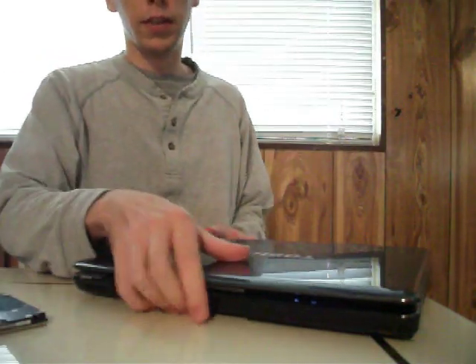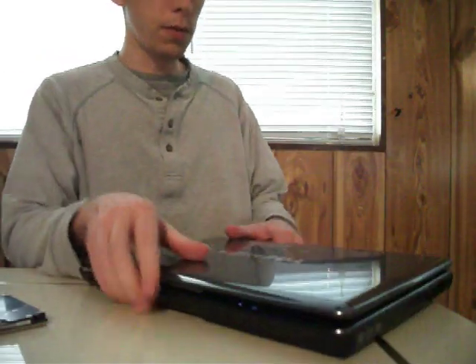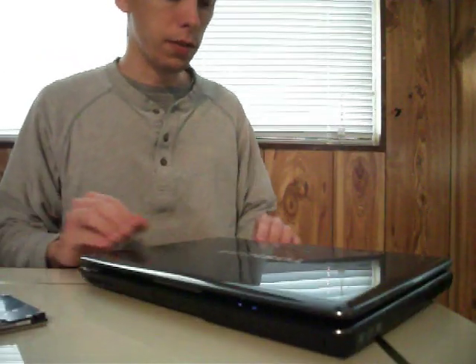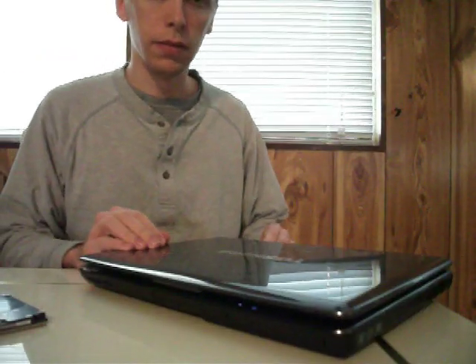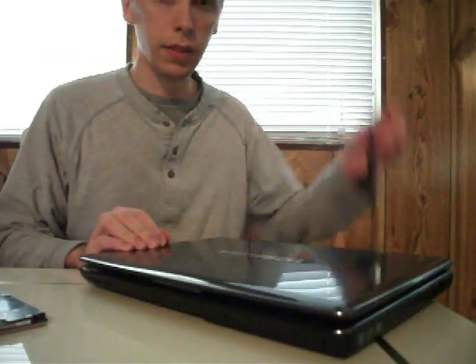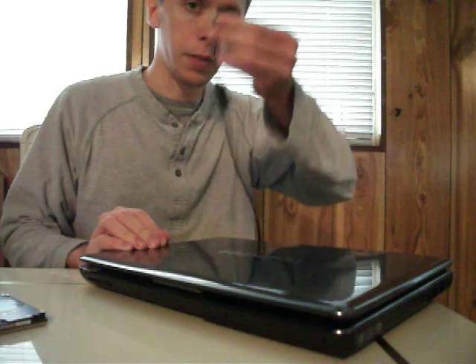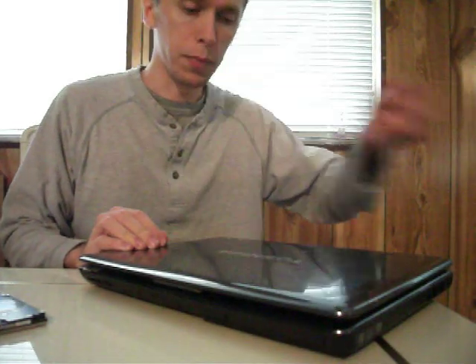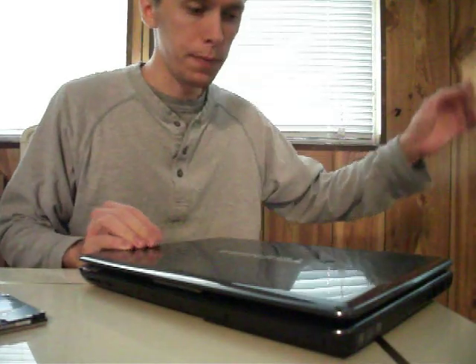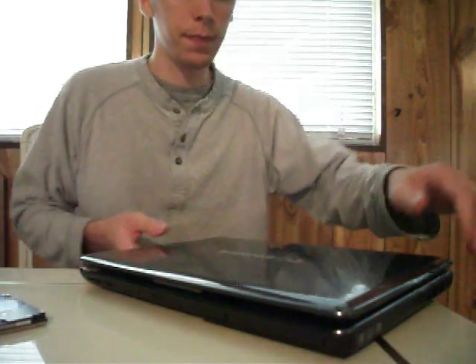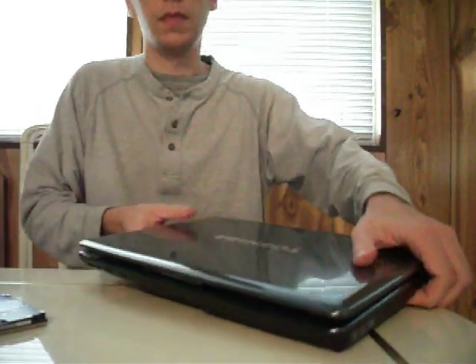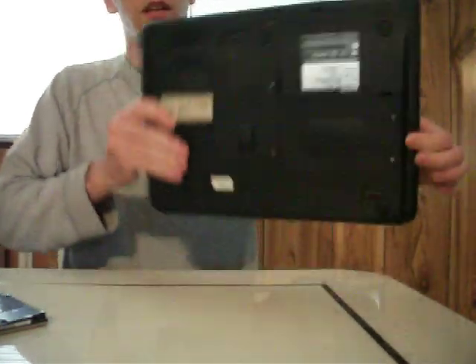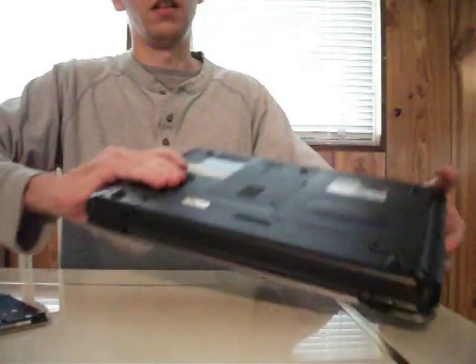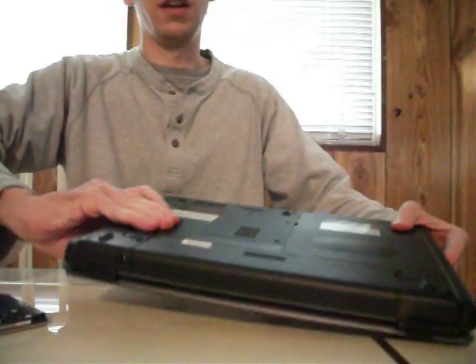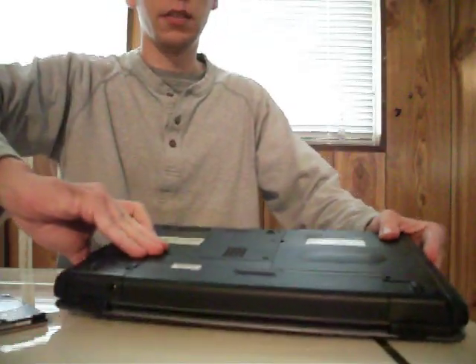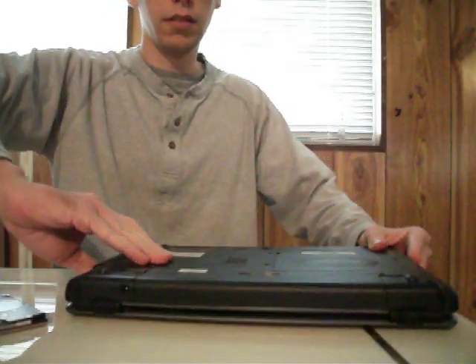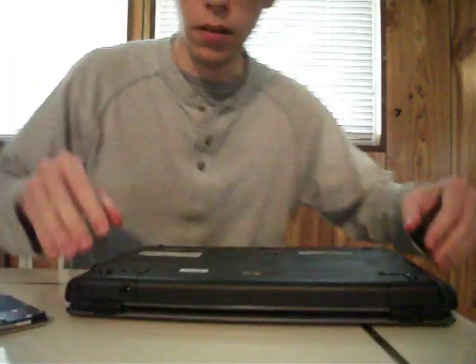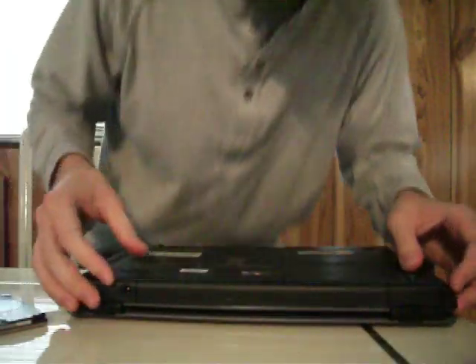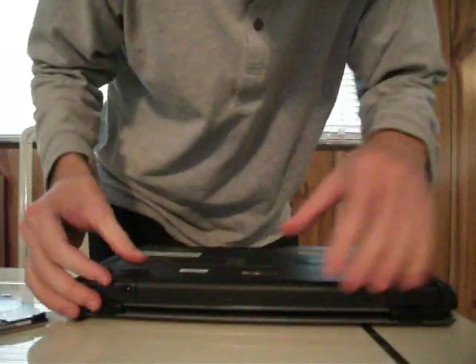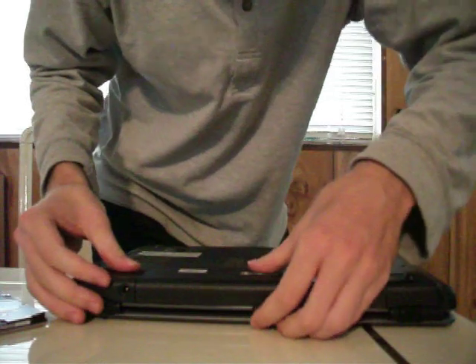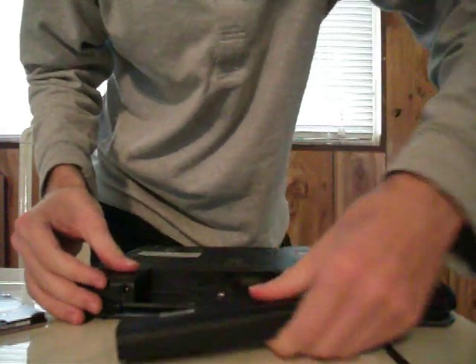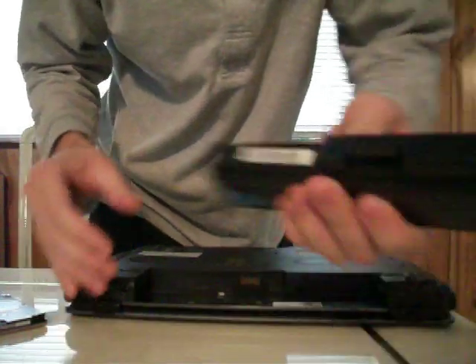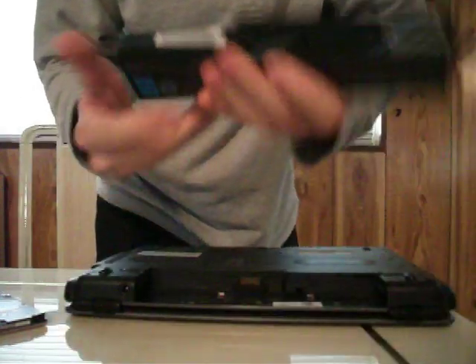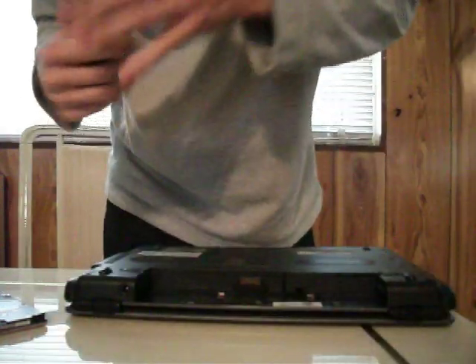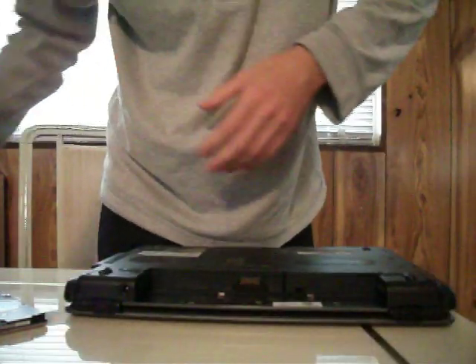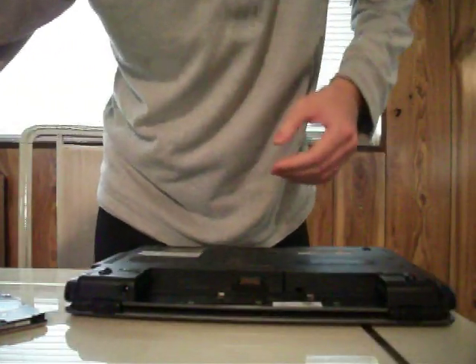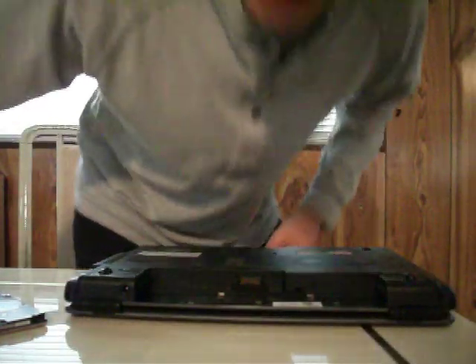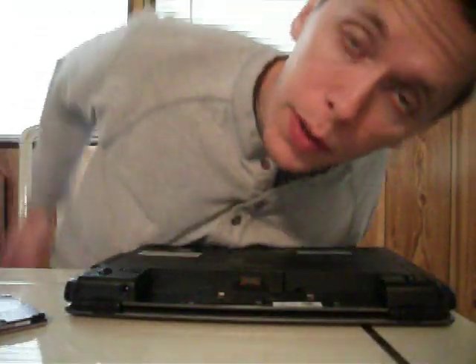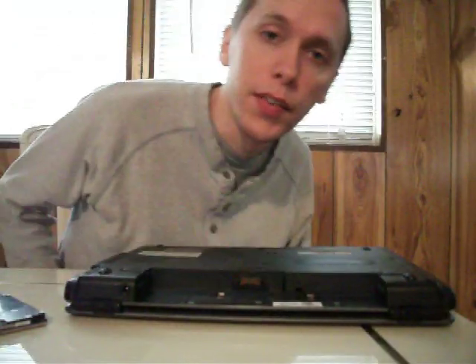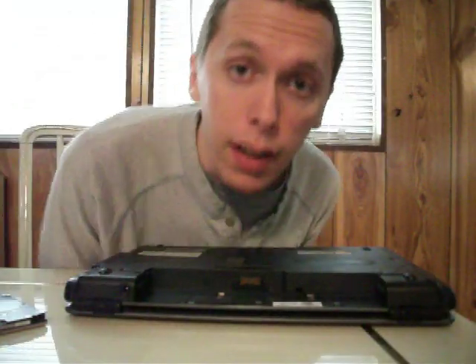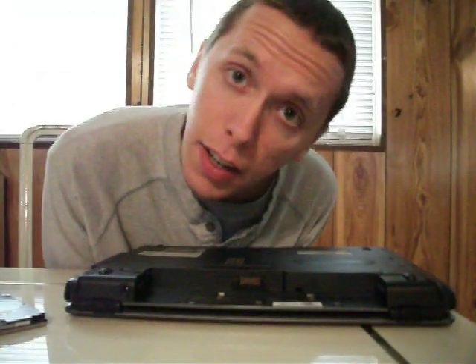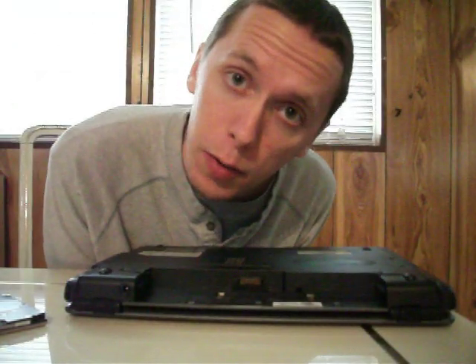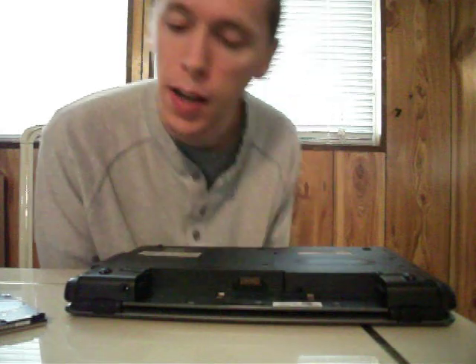First, you want to disconnect your power supply and remove the battery. This is so we don't have any electrical mishaps.